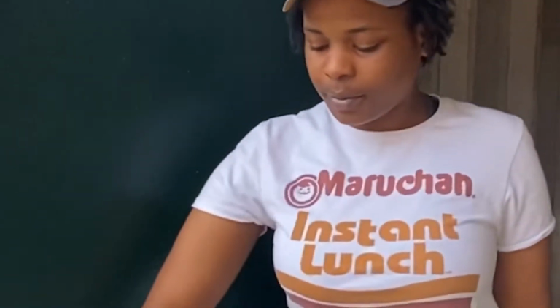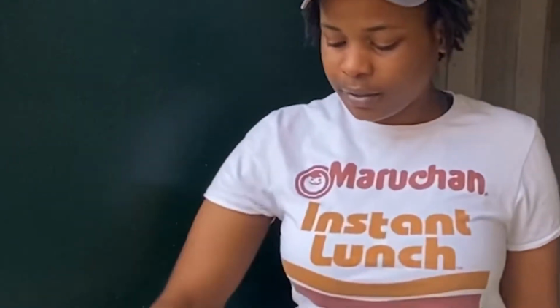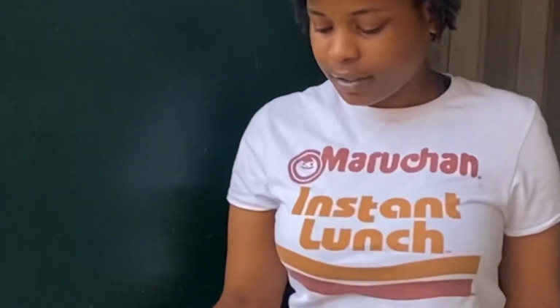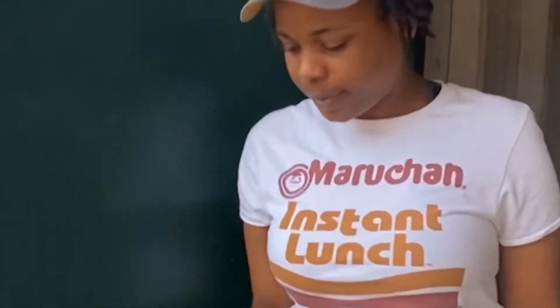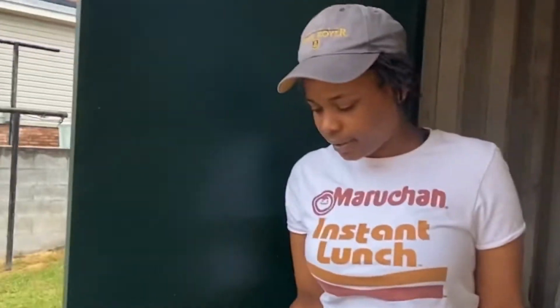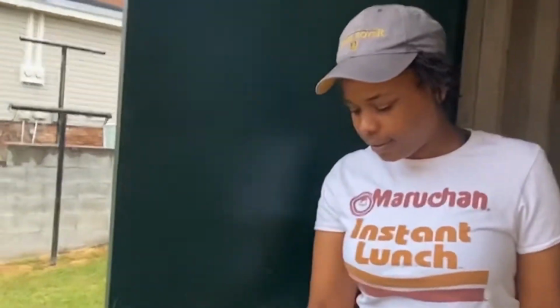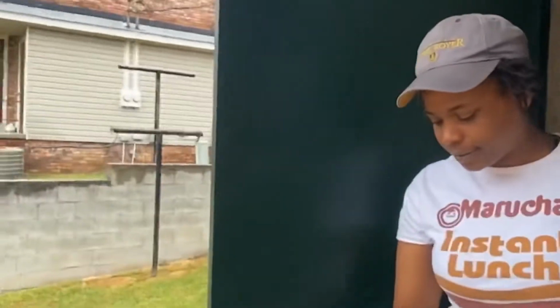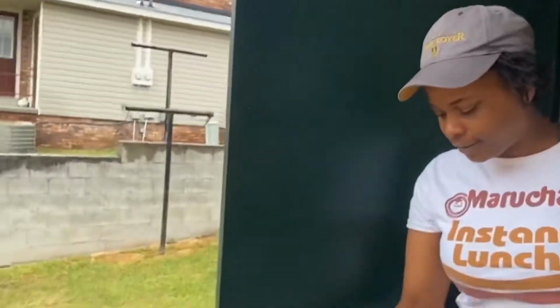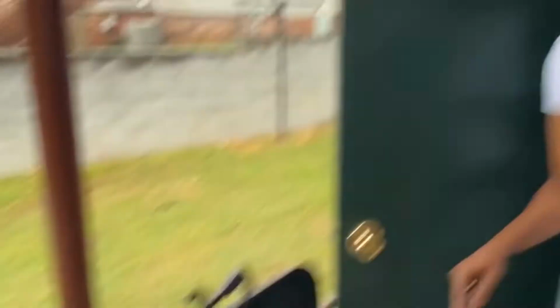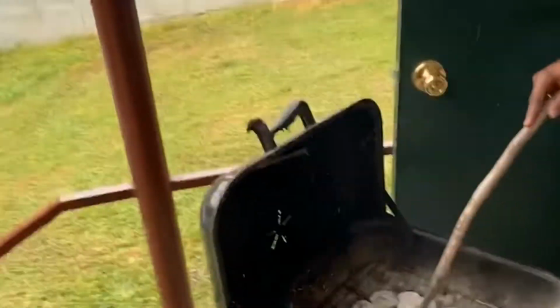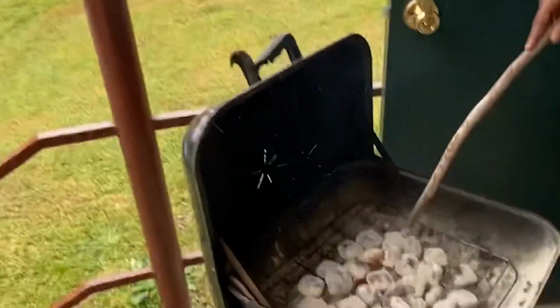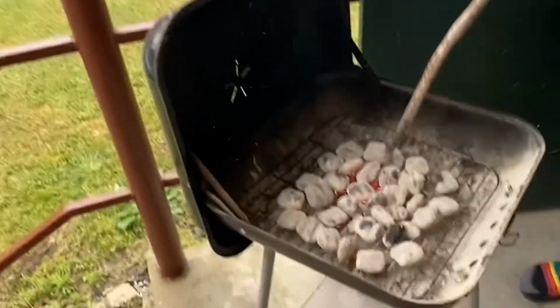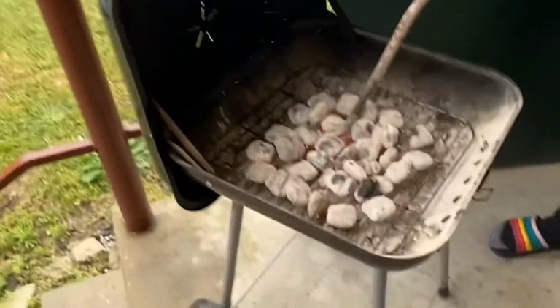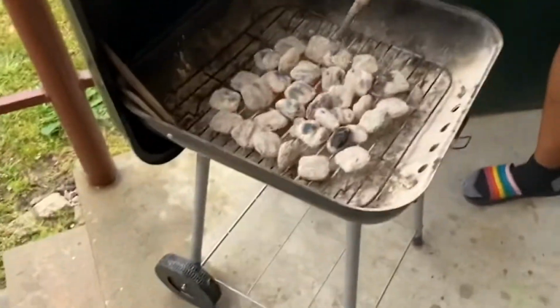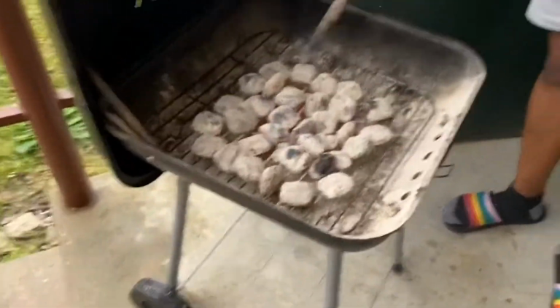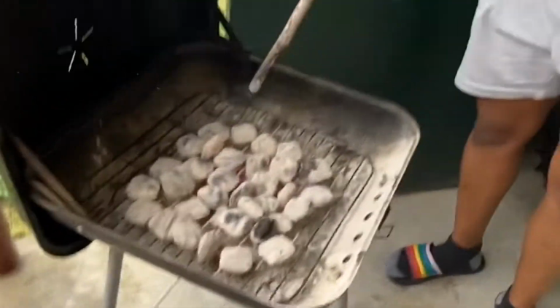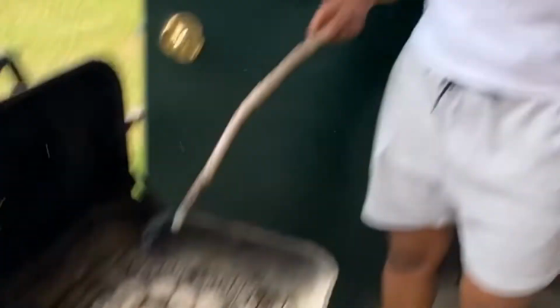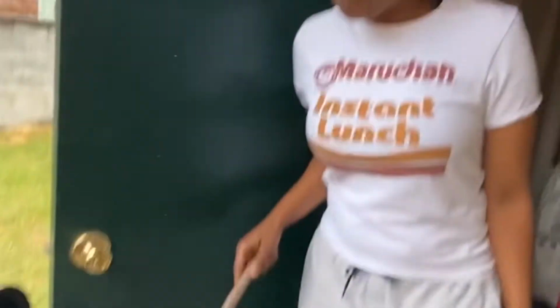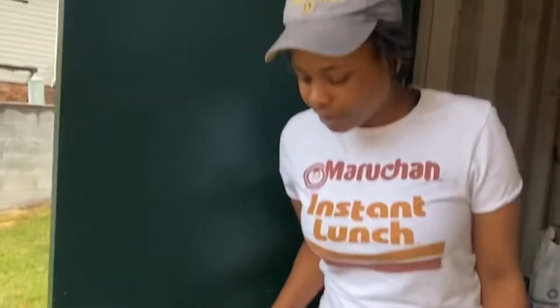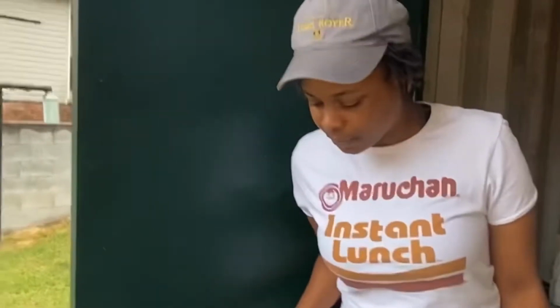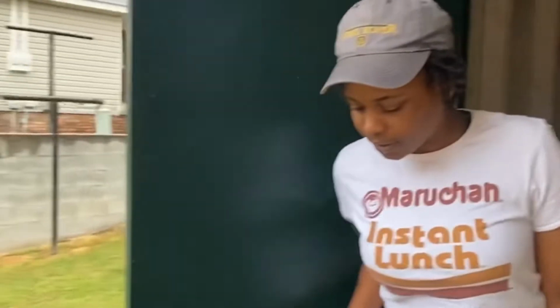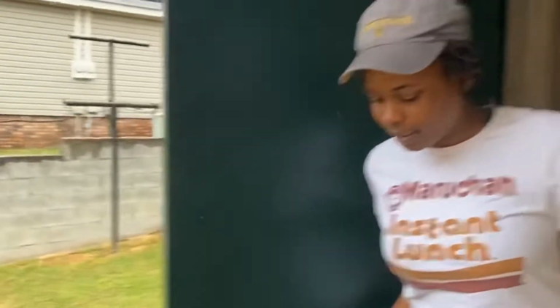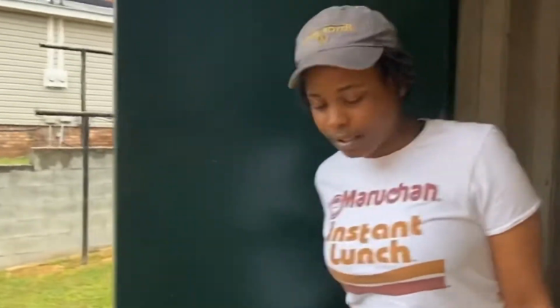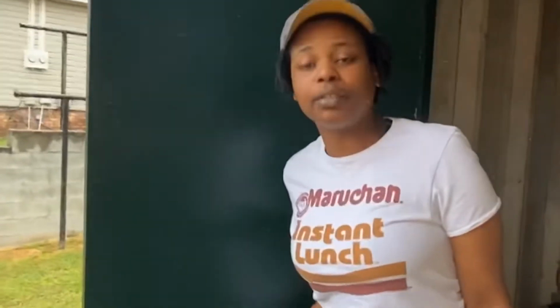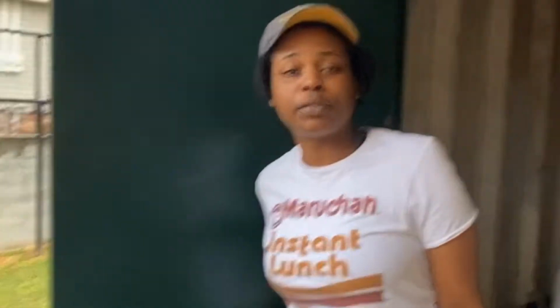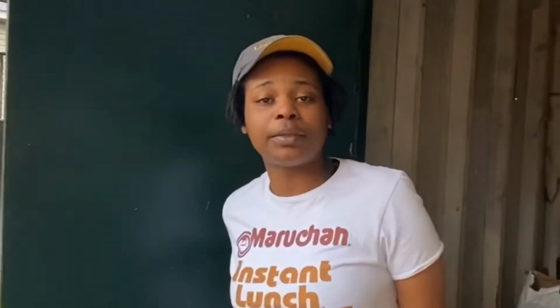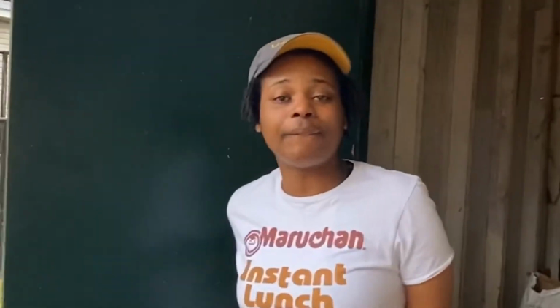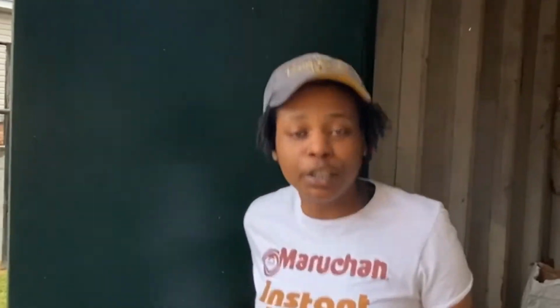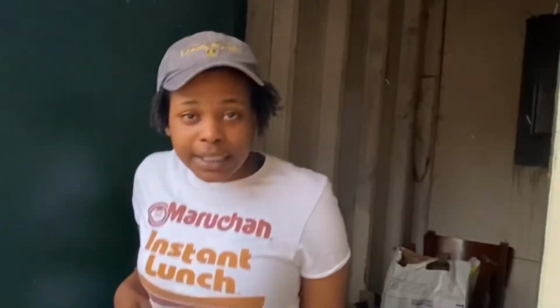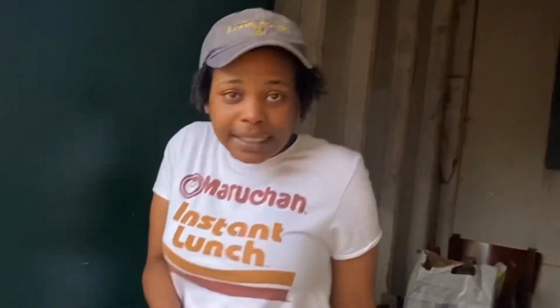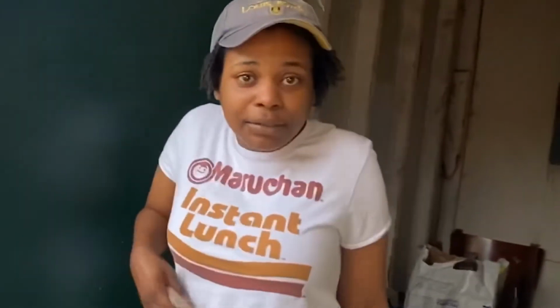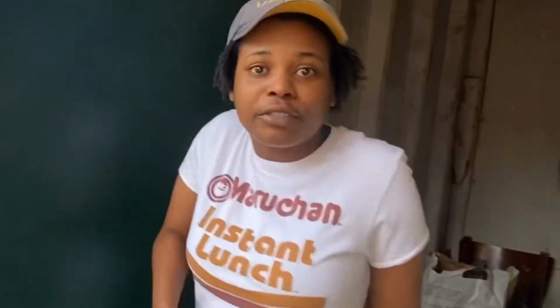I'ma go ahead and spread this coal out cause it's time to get this party started for real, for real. It's time to start loading this grill up with some food cause I was hungry, Greg.